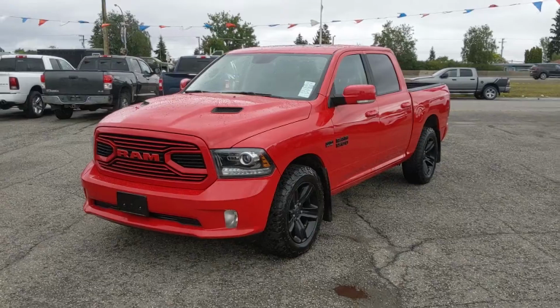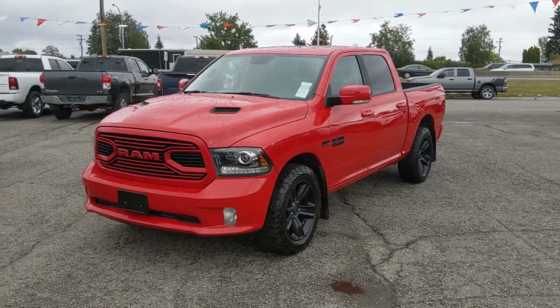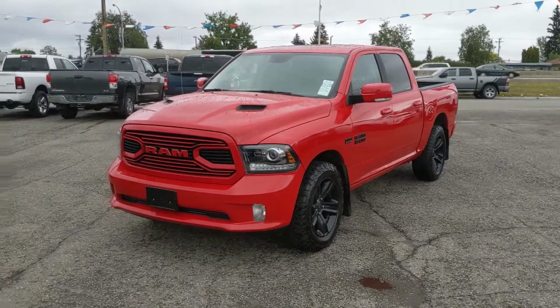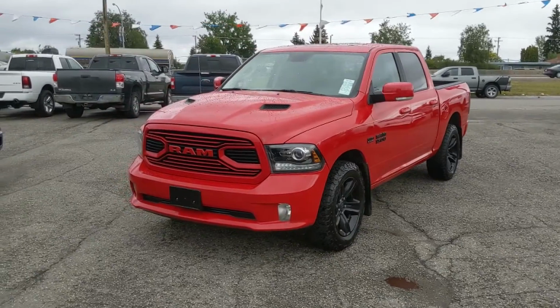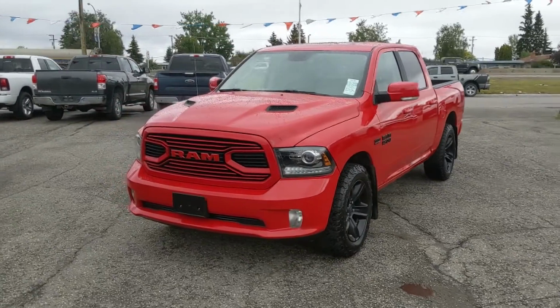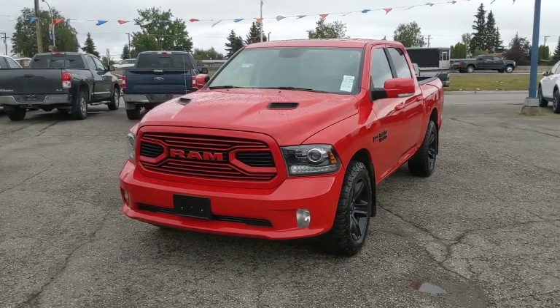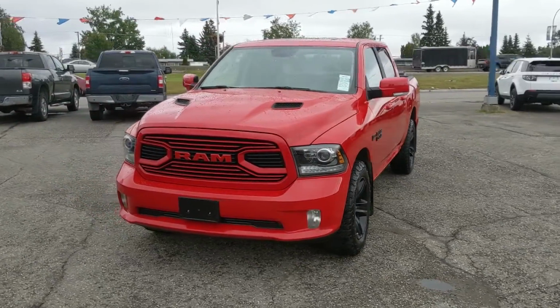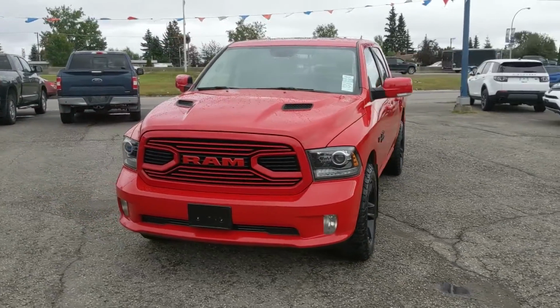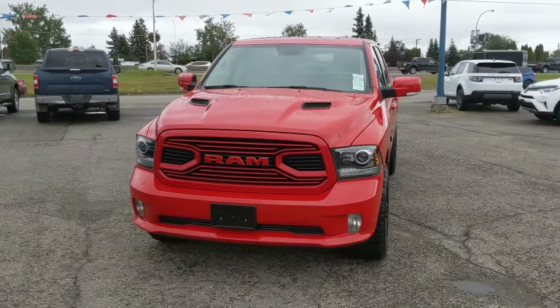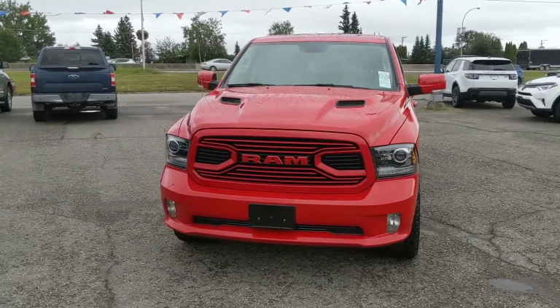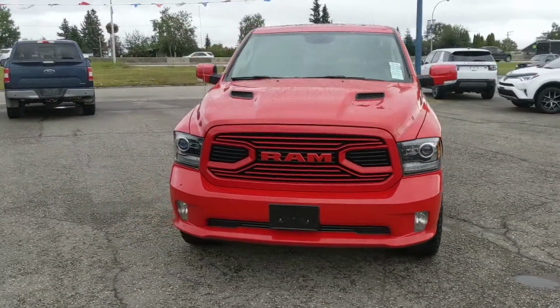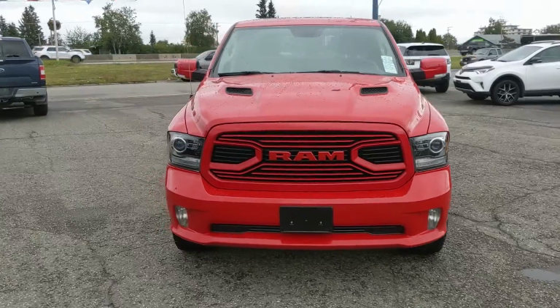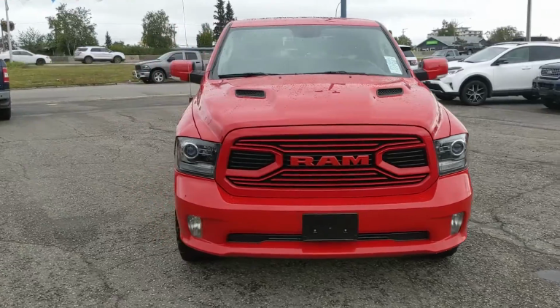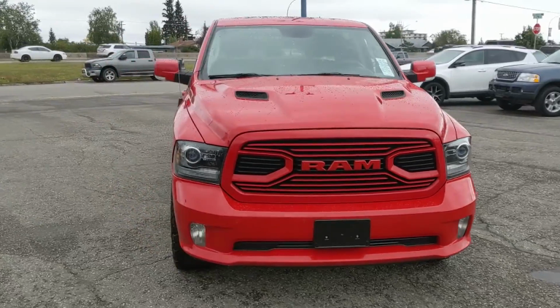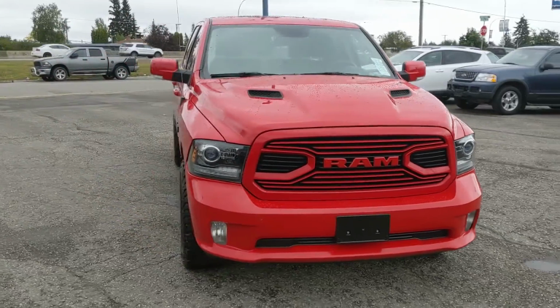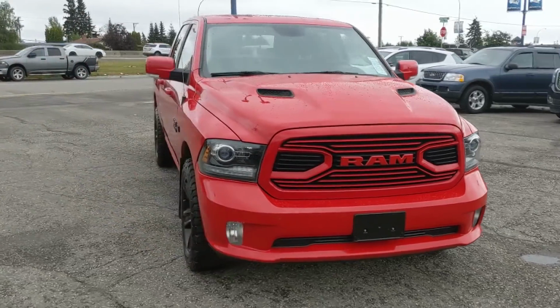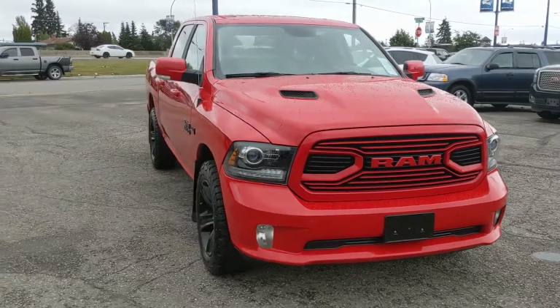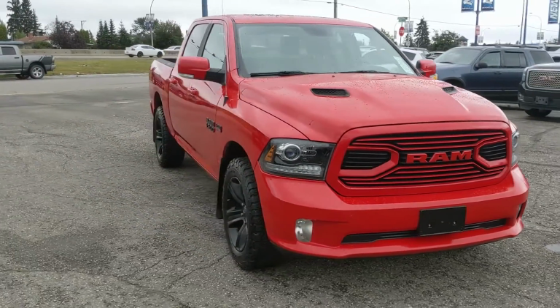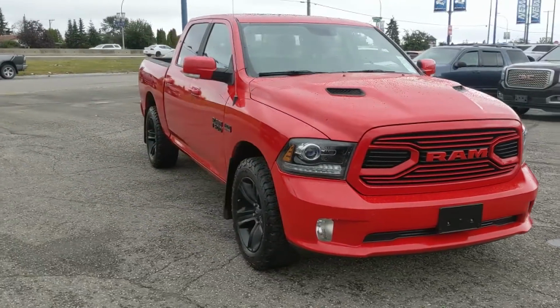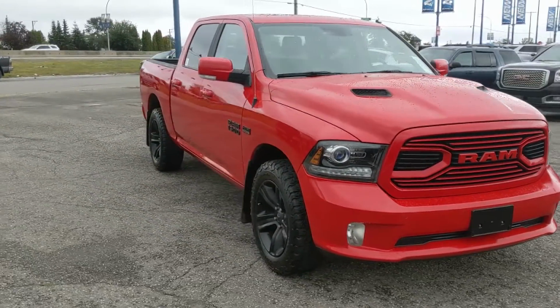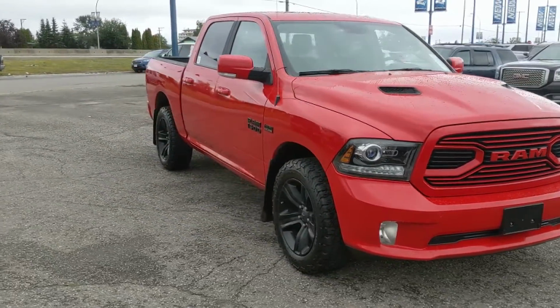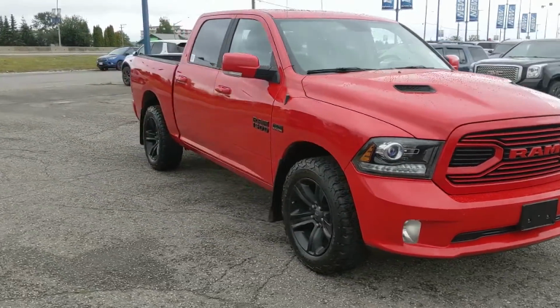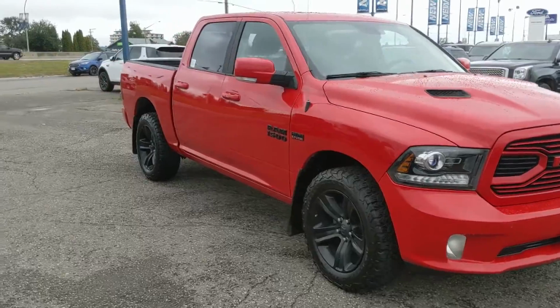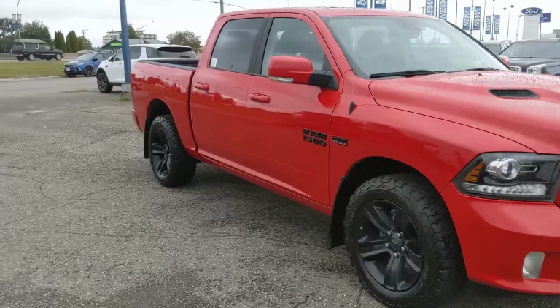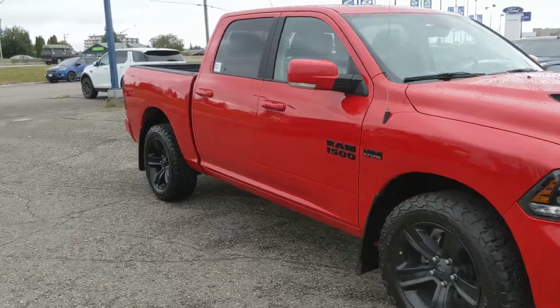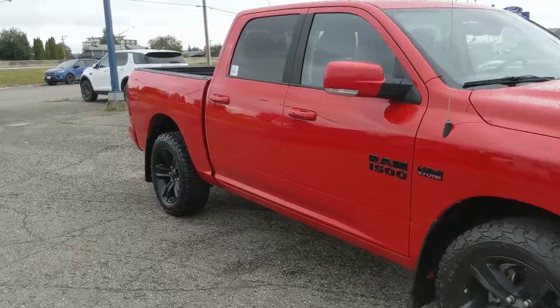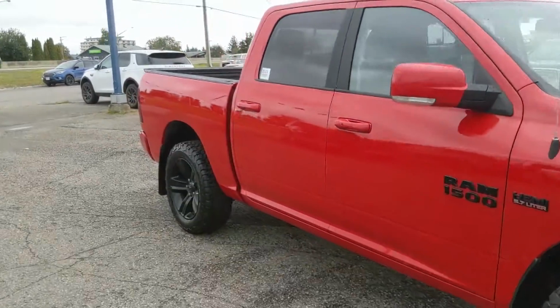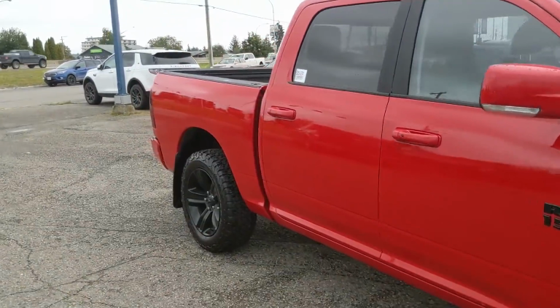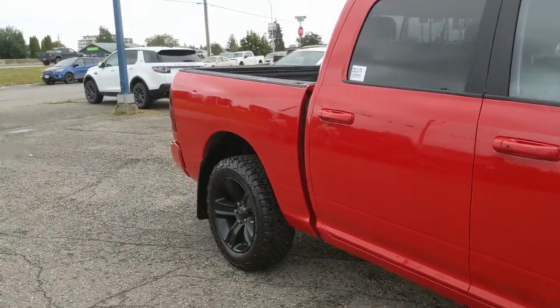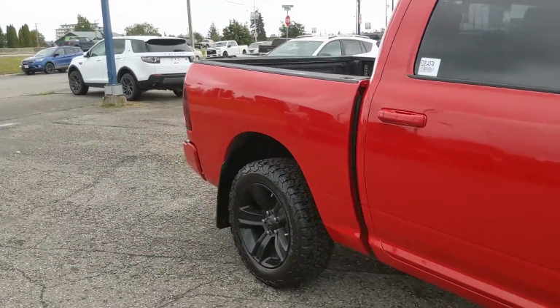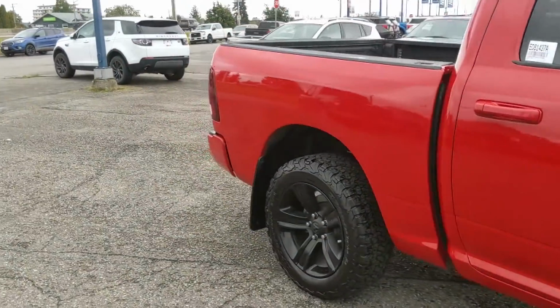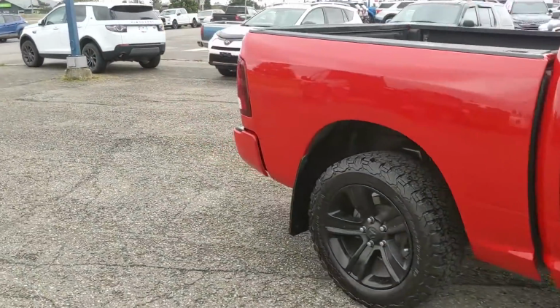Hello, this is Eric at the Print Short Ford Pre-owned Supercenter and we're taking a look at the 2018 Ram 1500 in a sport trim, powered by a 5.7 liter Hemi V8 providing you with plenty of power for towing, hauling and 4x4ing. Freshly detailed so it's looking nice and new as well.